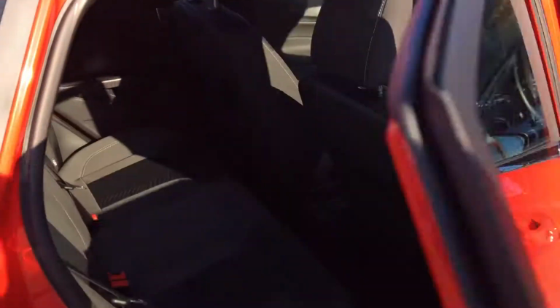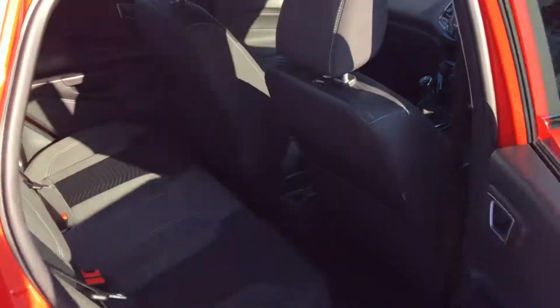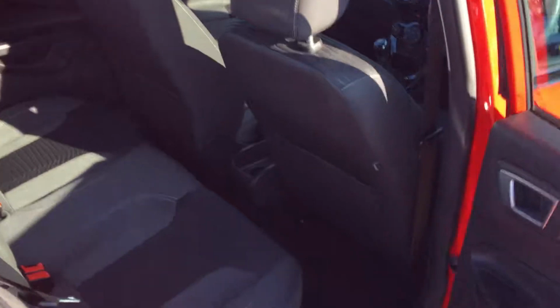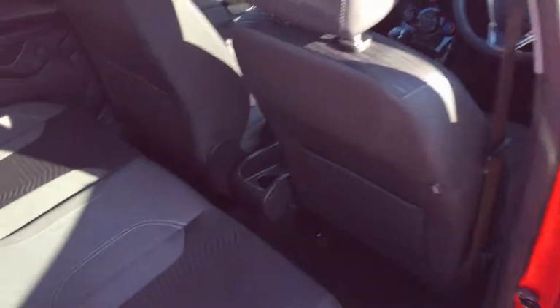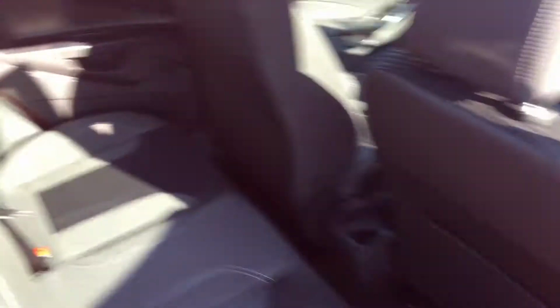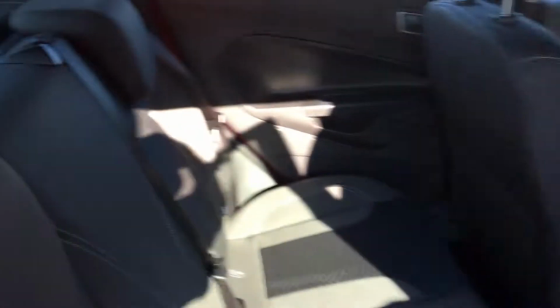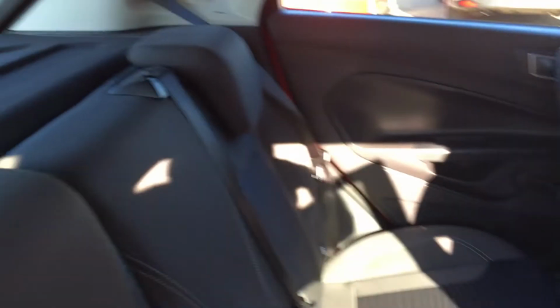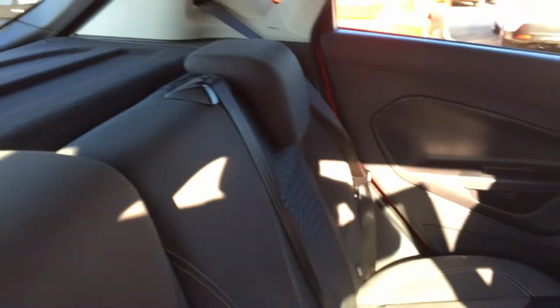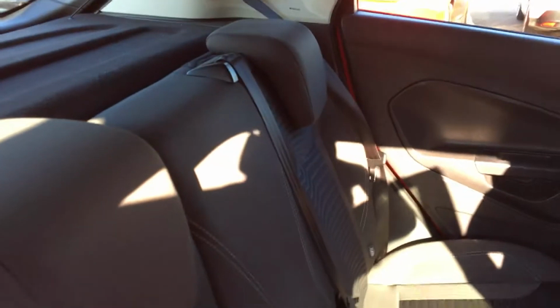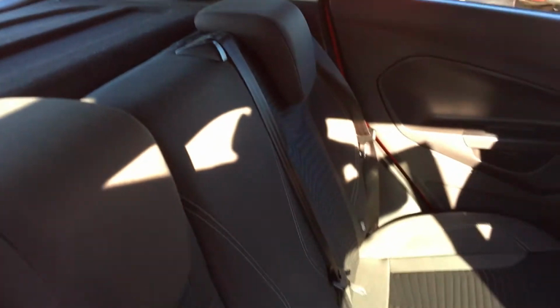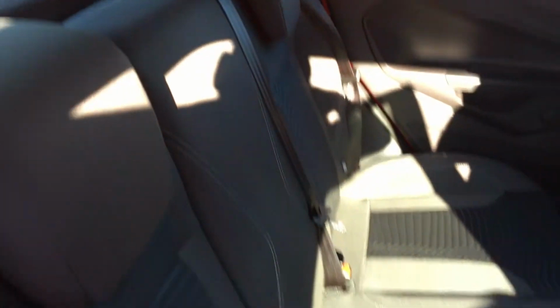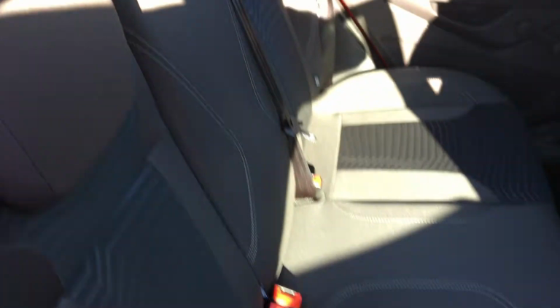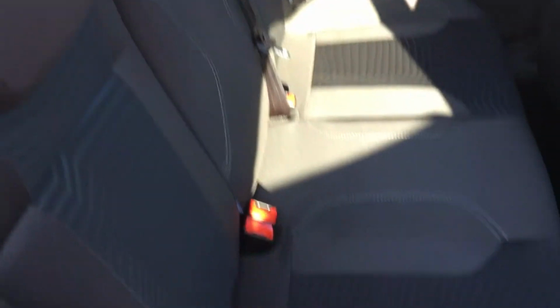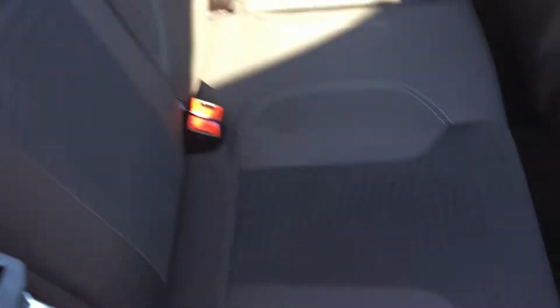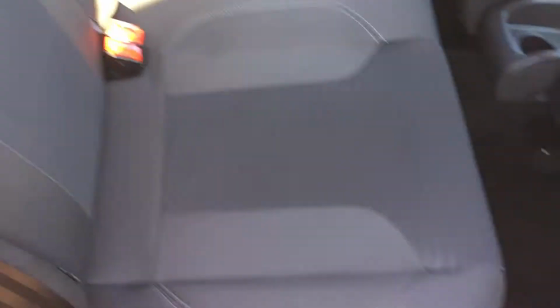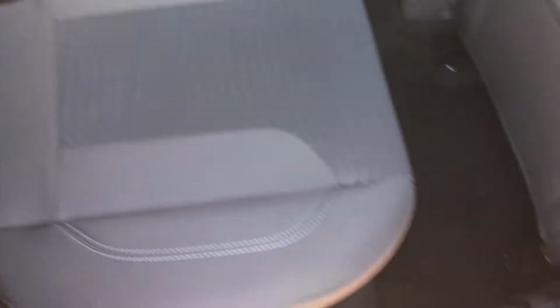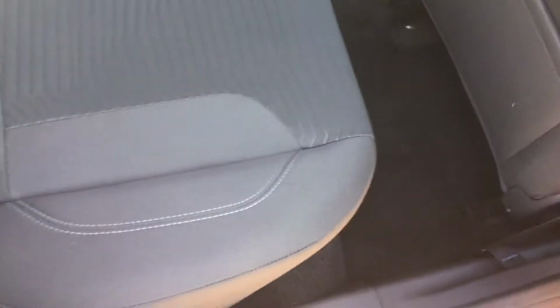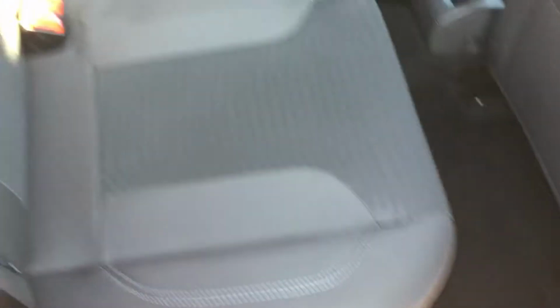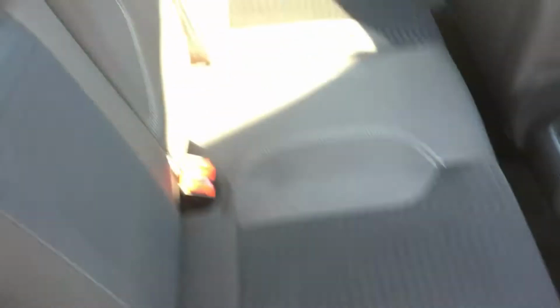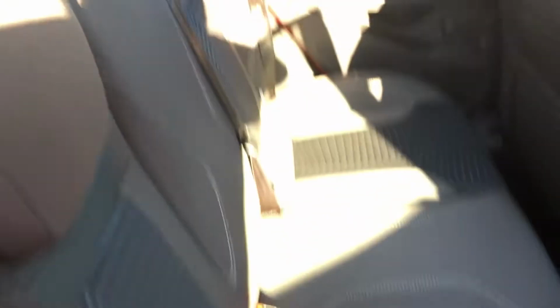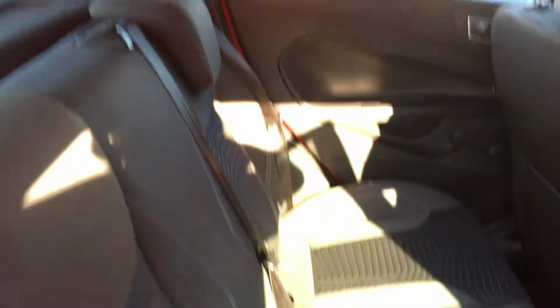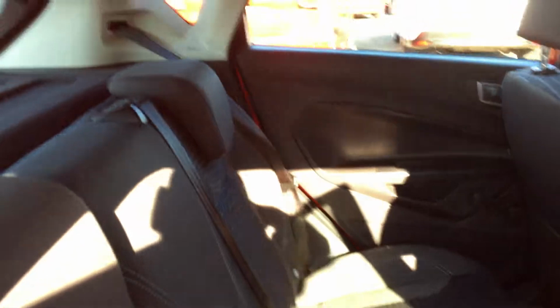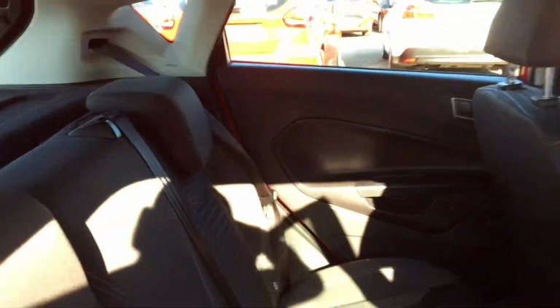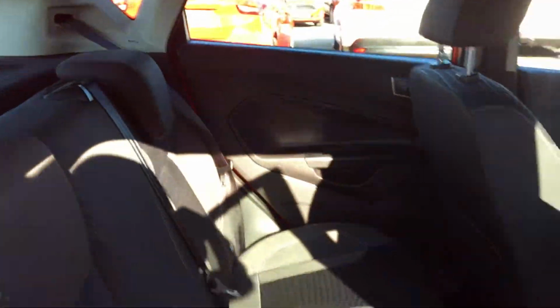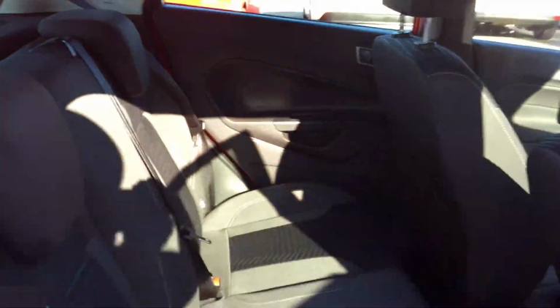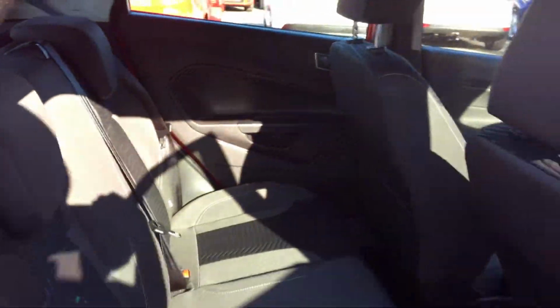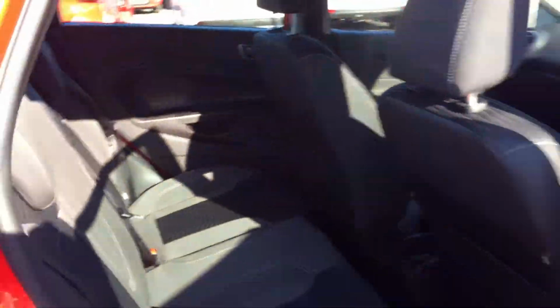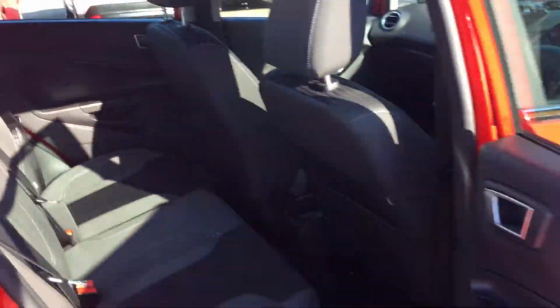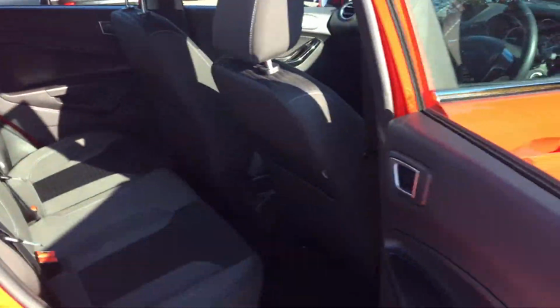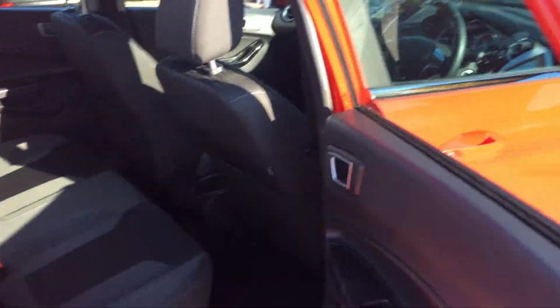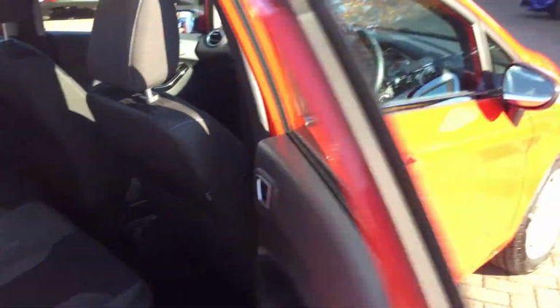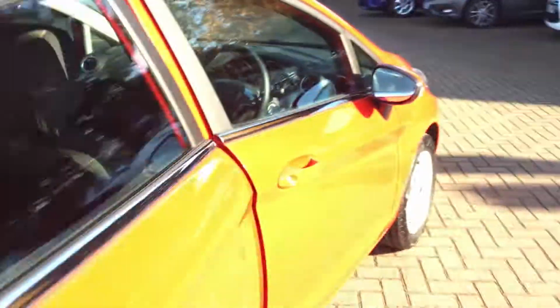Through to the back, there's a good amount of room for three people, with two adjustable headrests and Isofix mounts on the back seats as well if you want to pop a child seat in there.